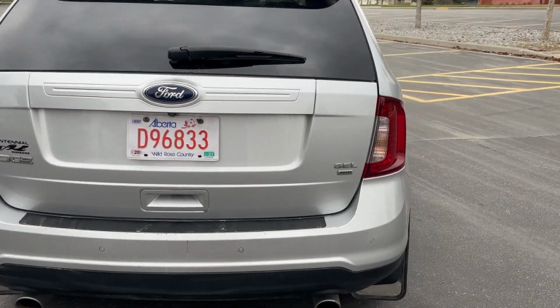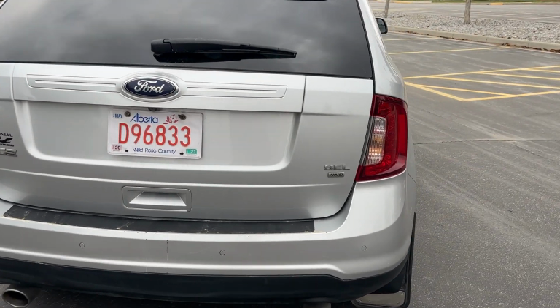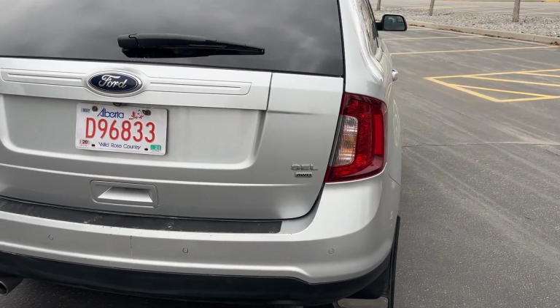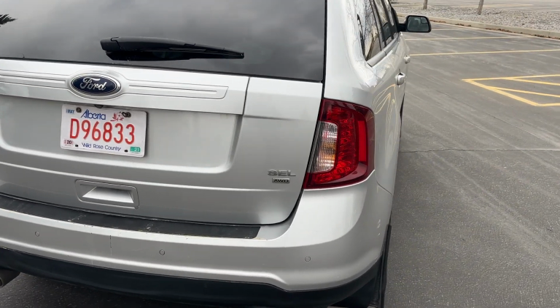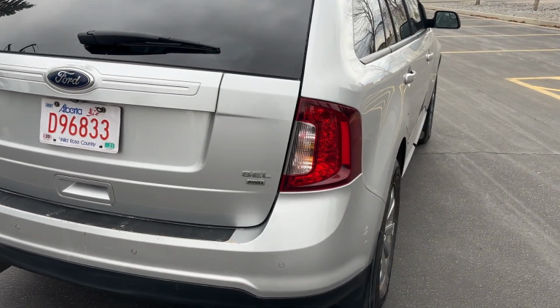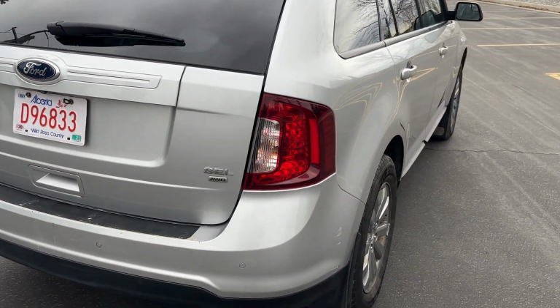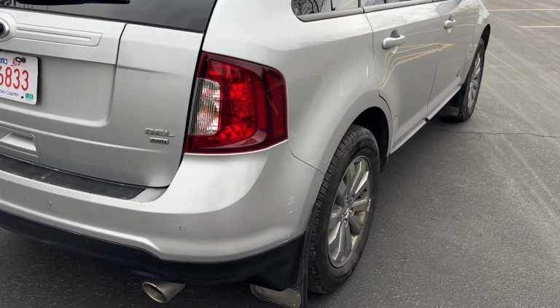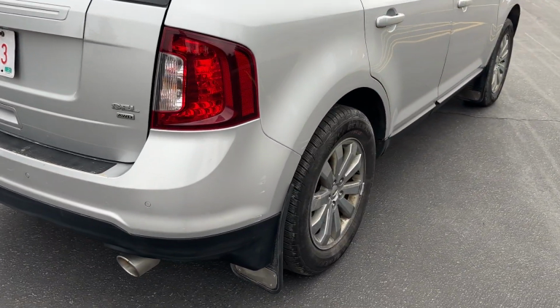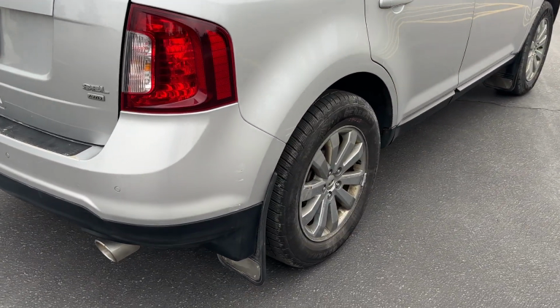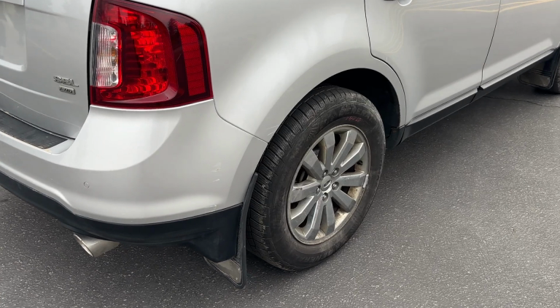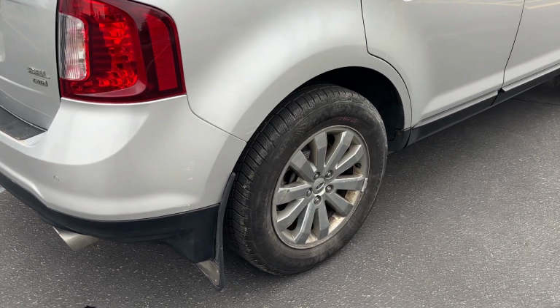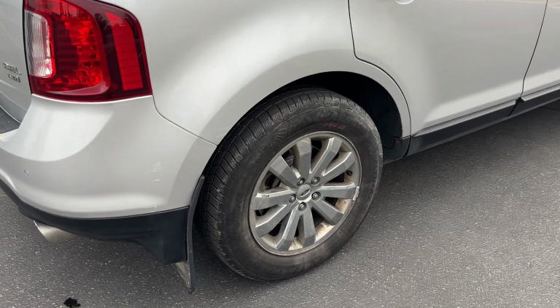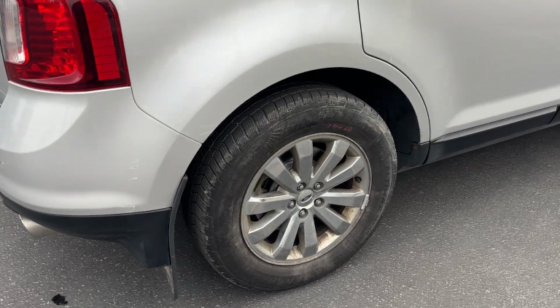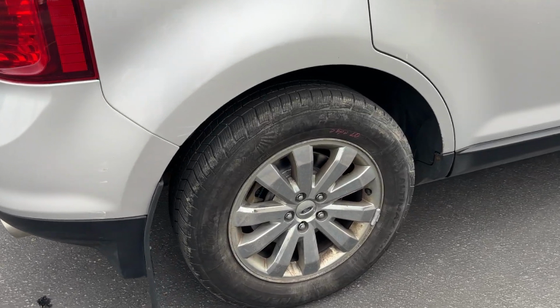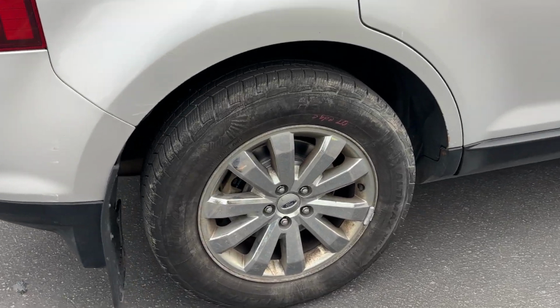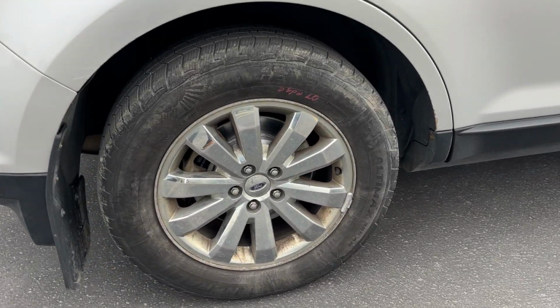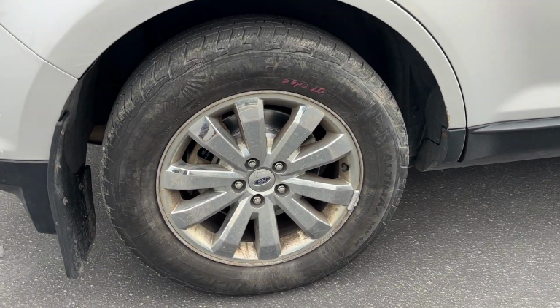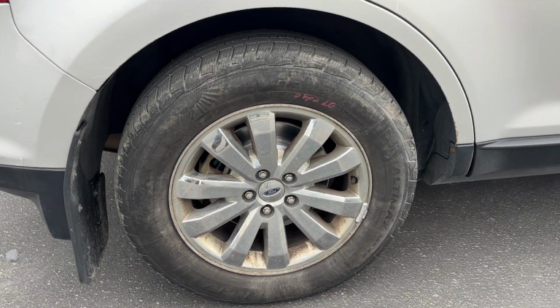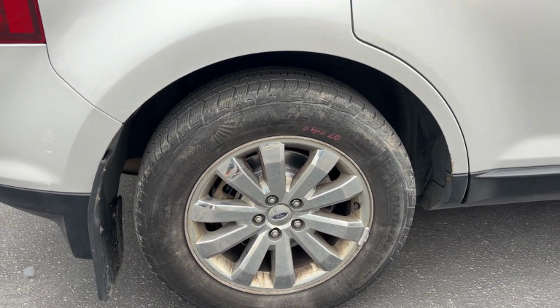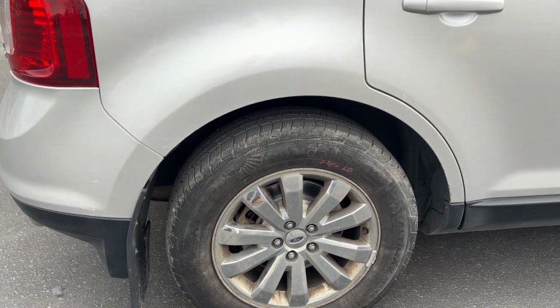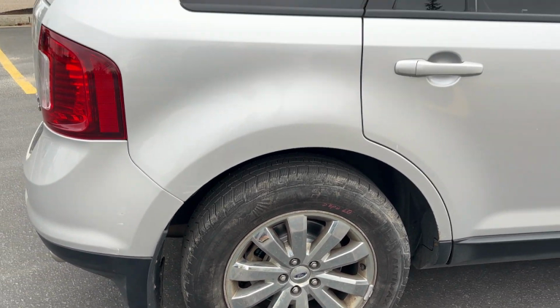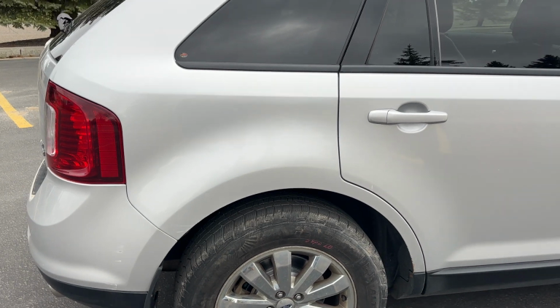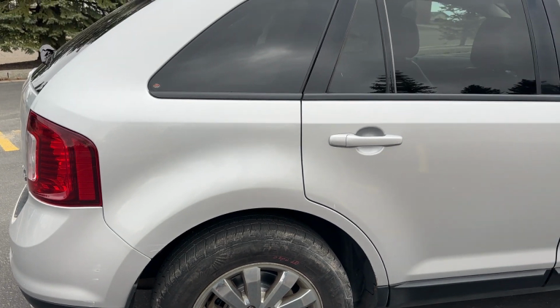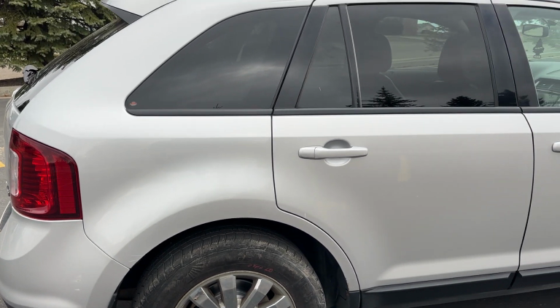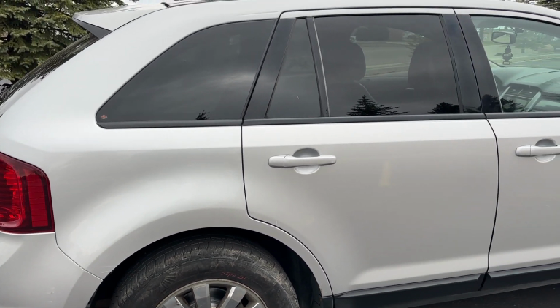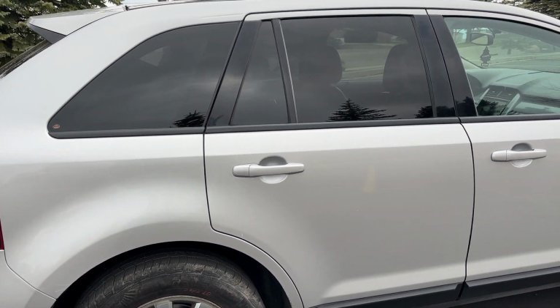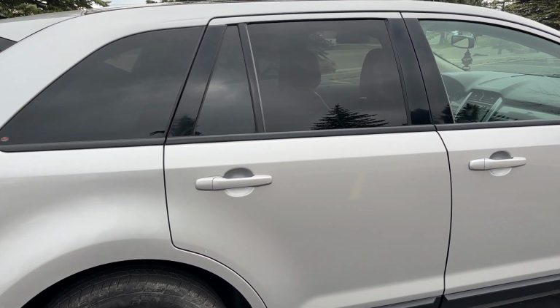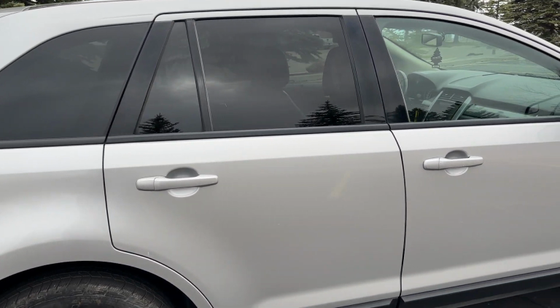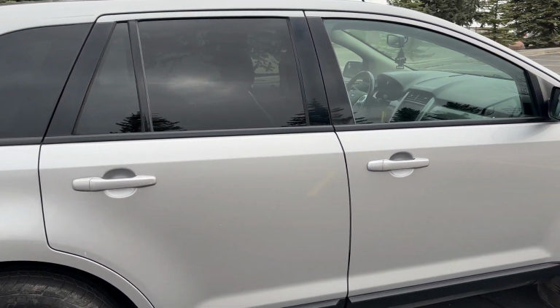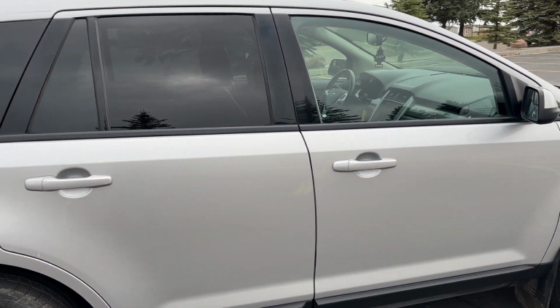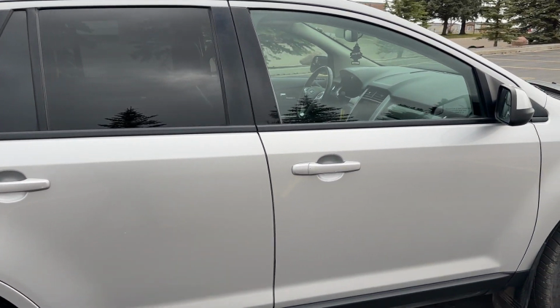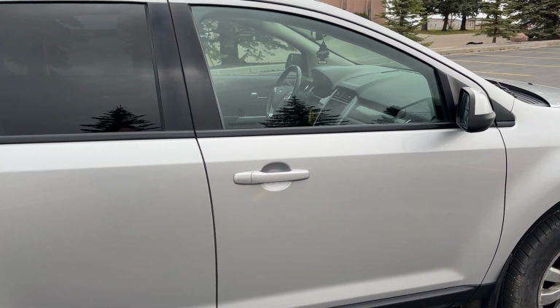This one comes with two sets of rims and tires. The ones on it right now are an older rim, so this one doesn't have a tire pressure sensor — there will be a light on, but there is no problem with it. And it's got the extra tires in the rear, which I'll show you in a minute.